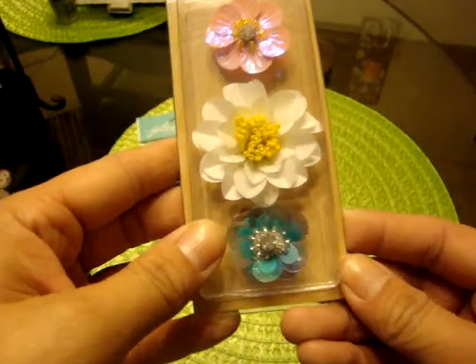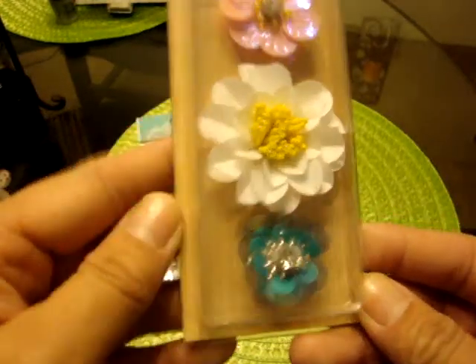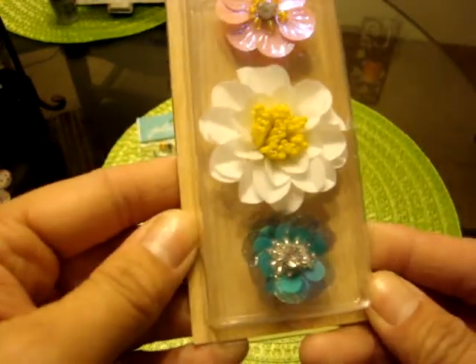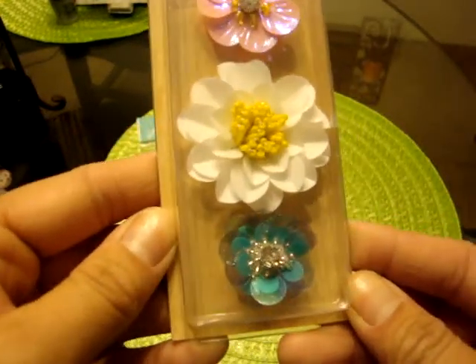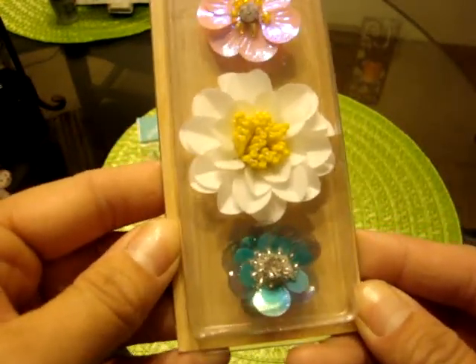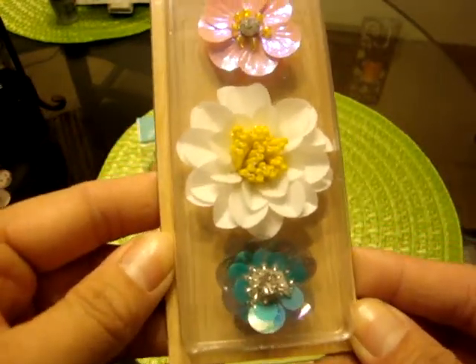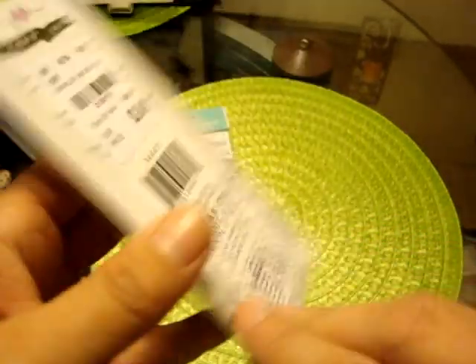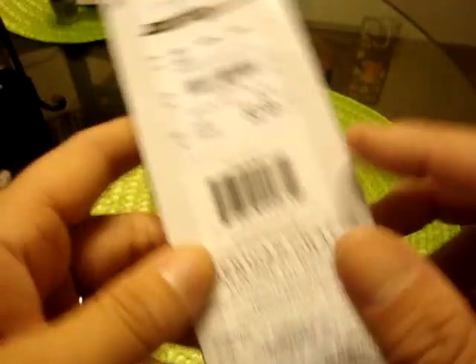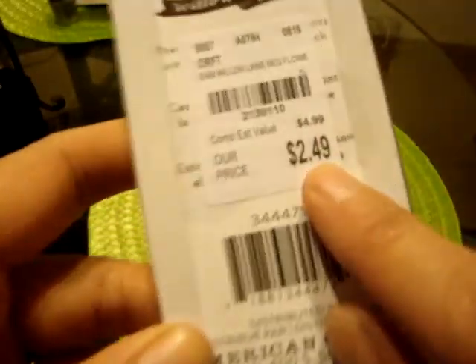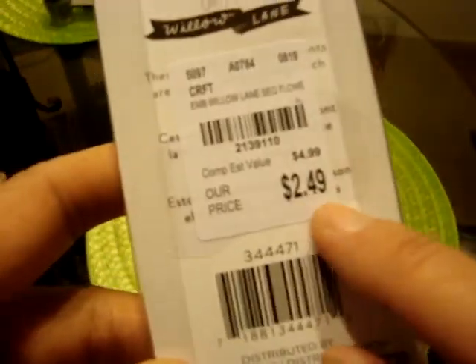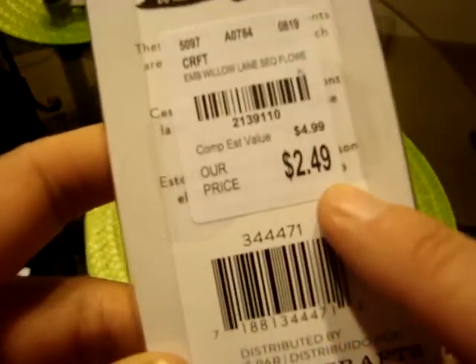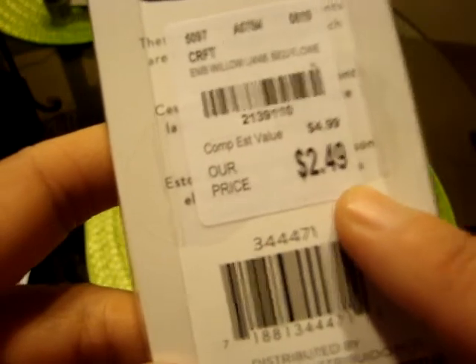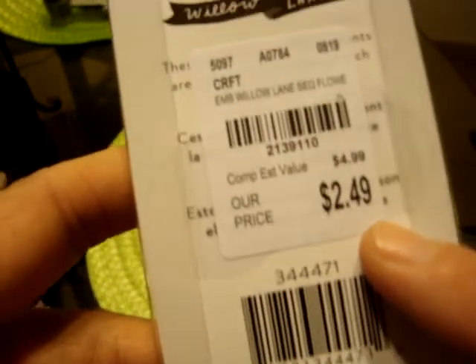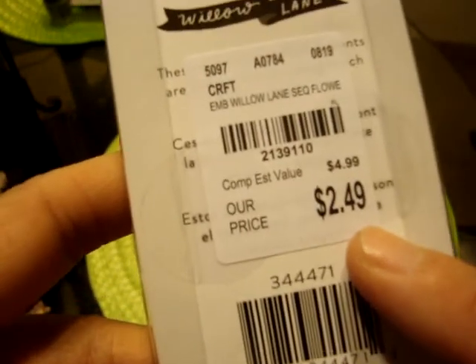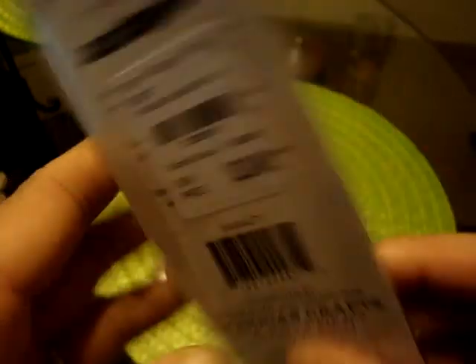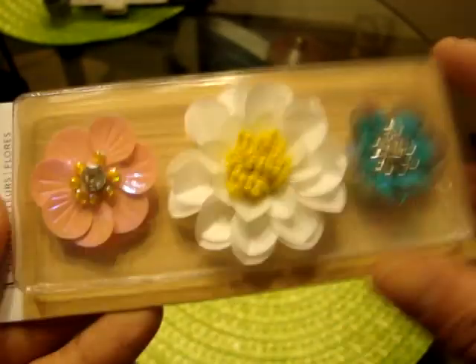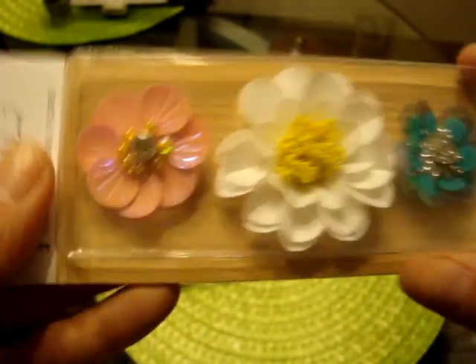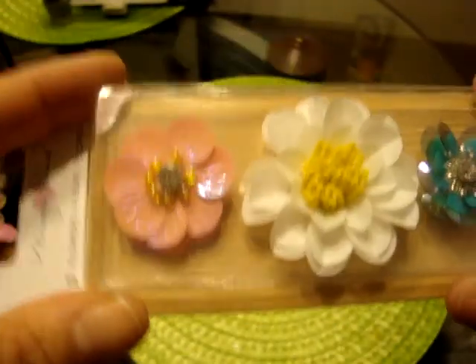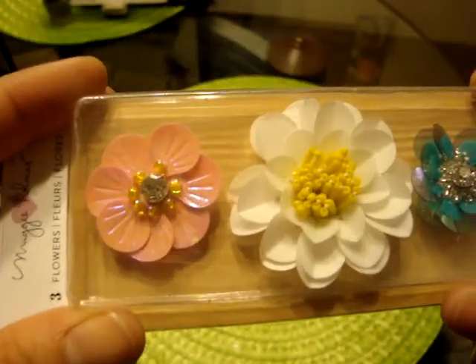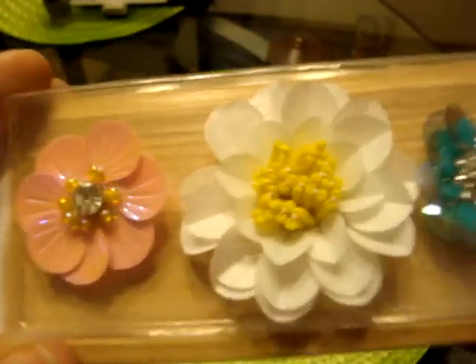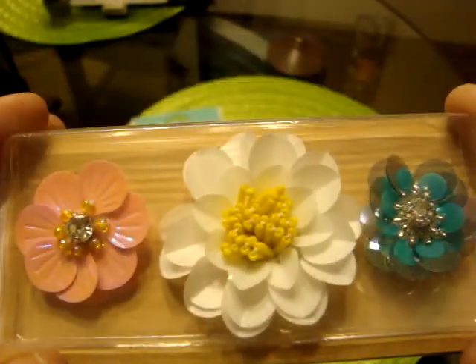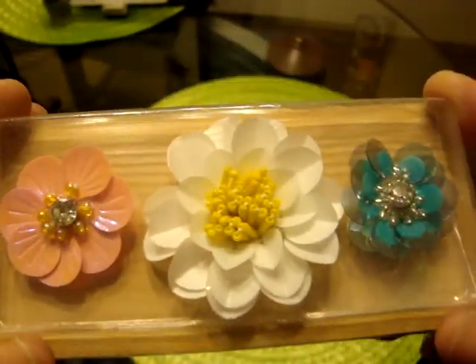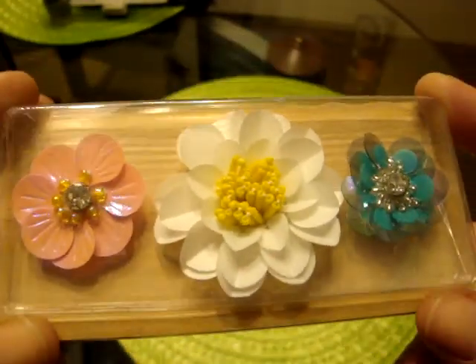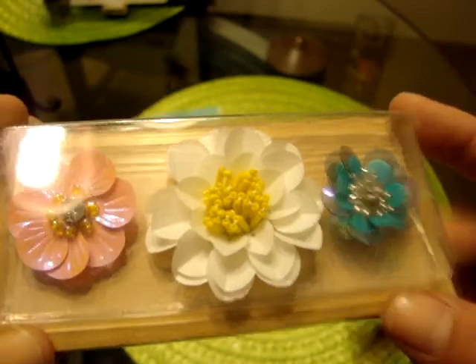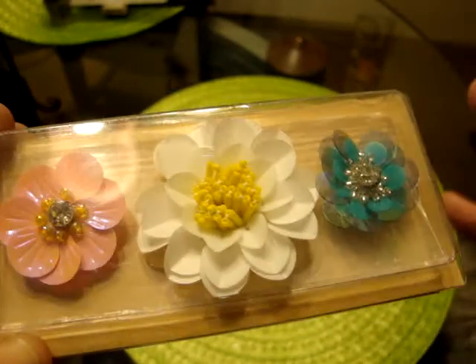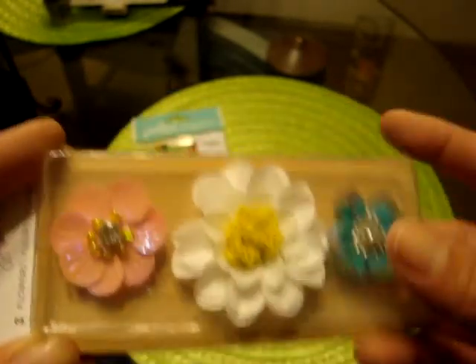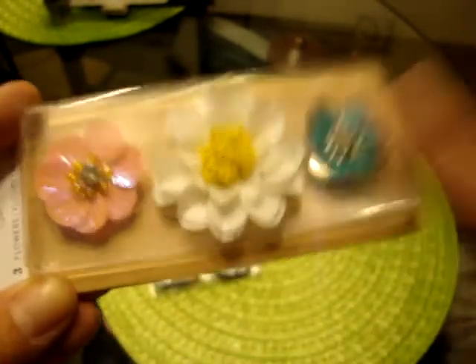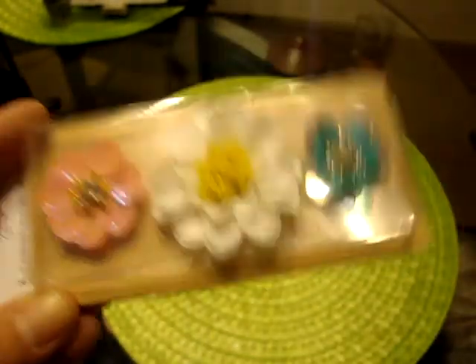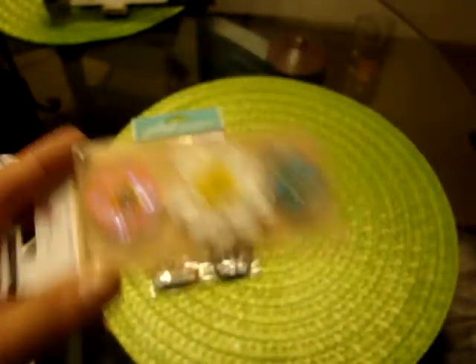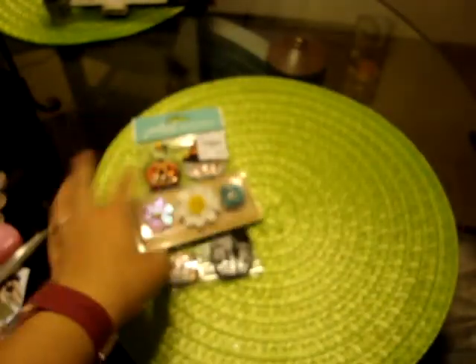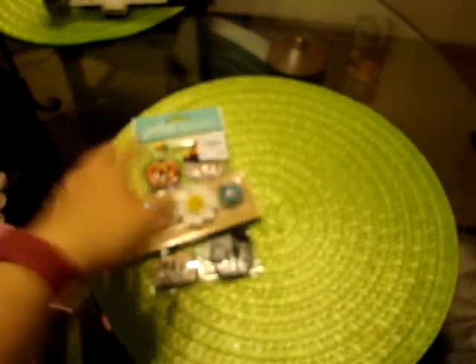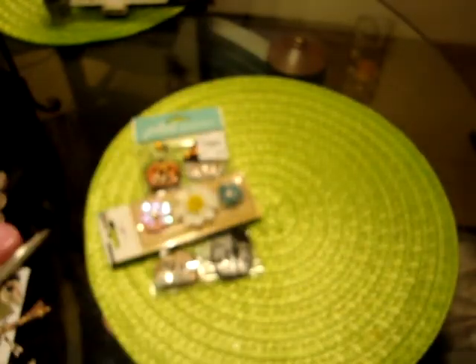I did find the Willow Lane flowers from Maggie Holmes. These I thought were pricey — they're $2.49 and you only get three flowers. But they are gorgeous, so I did only buy one. They had two and I was like, I'm not spending $5 on some flowers, so I'll get the one.